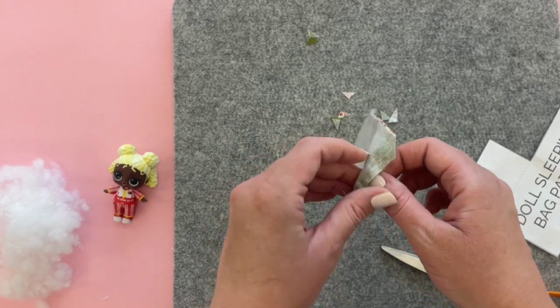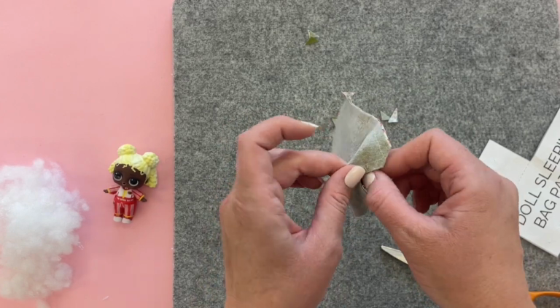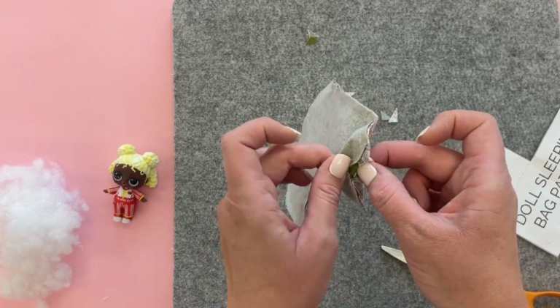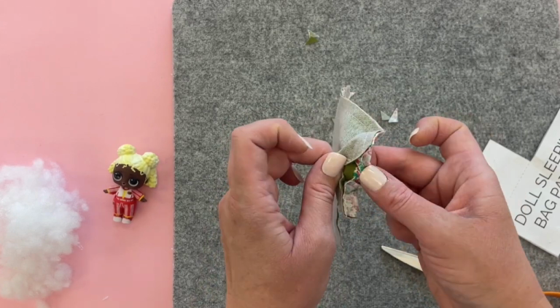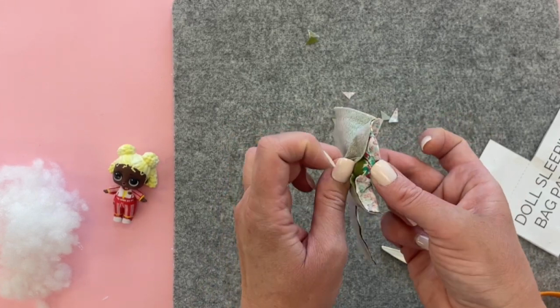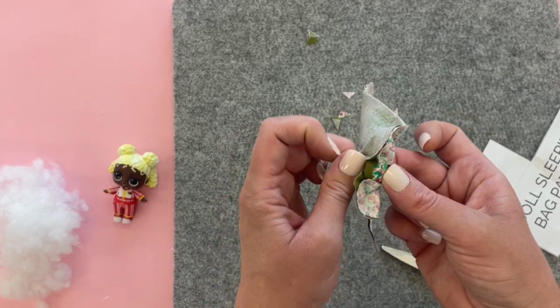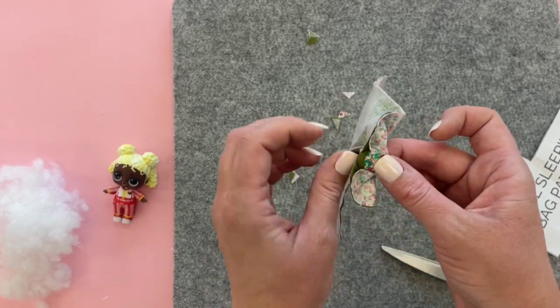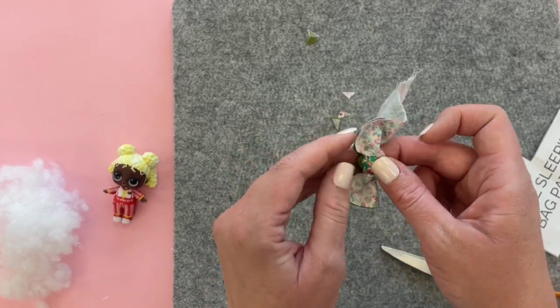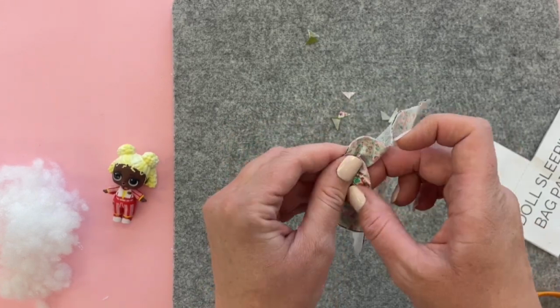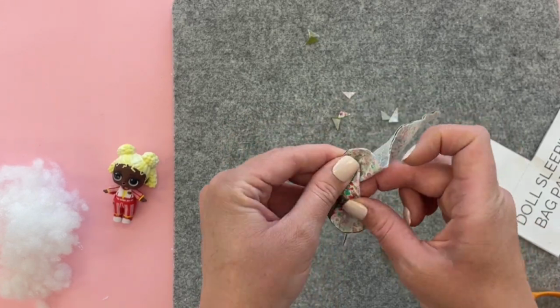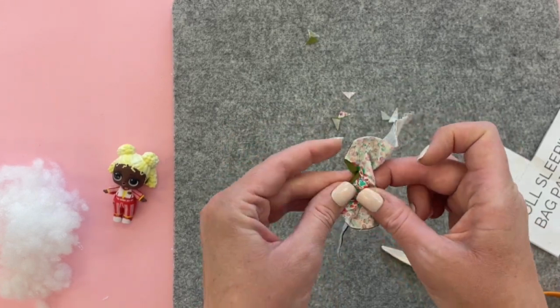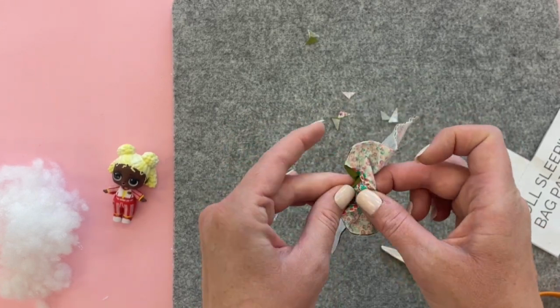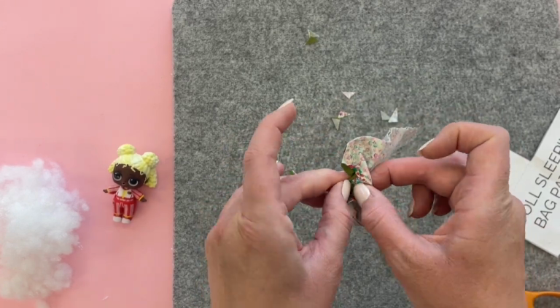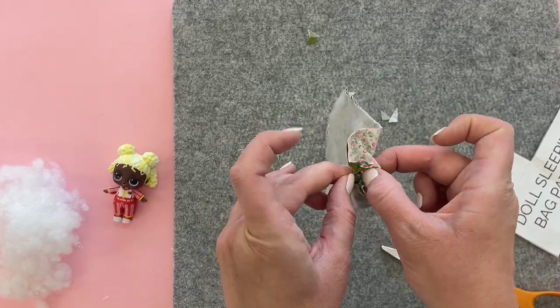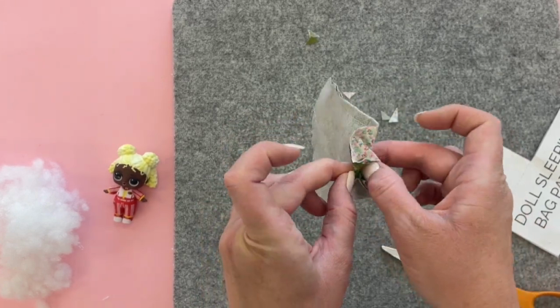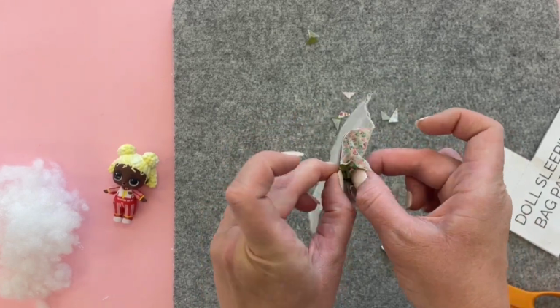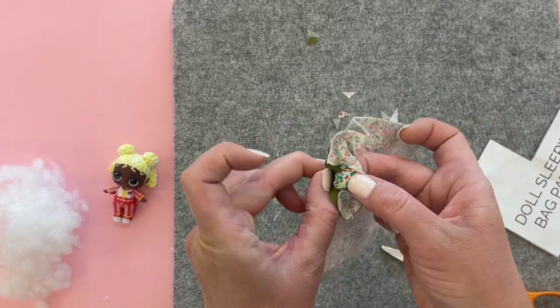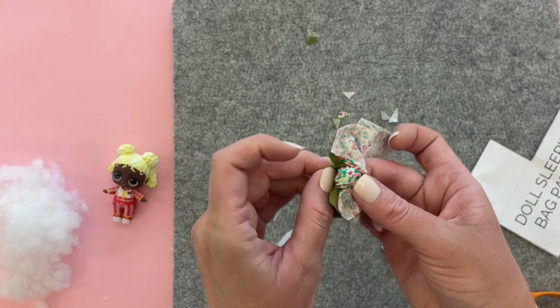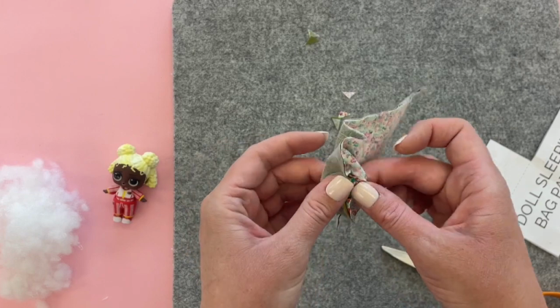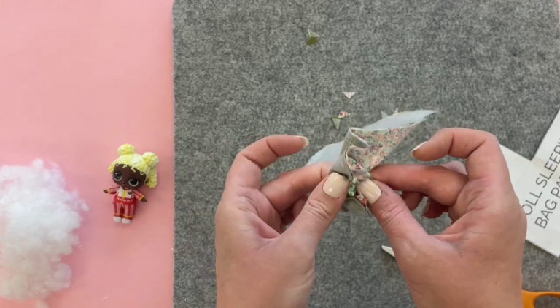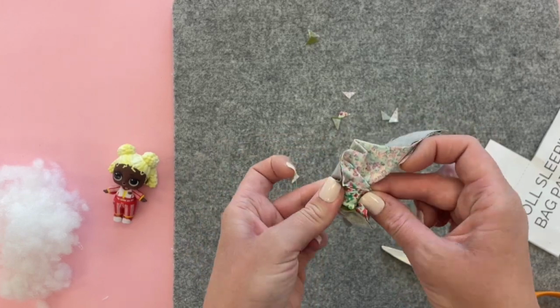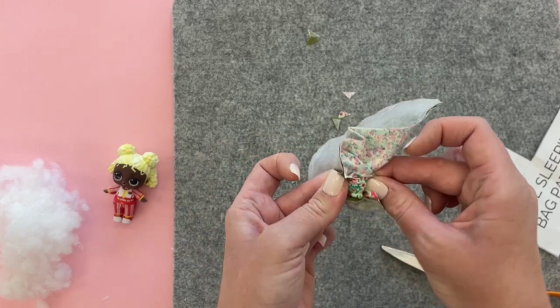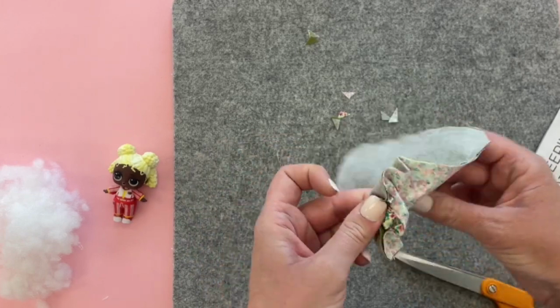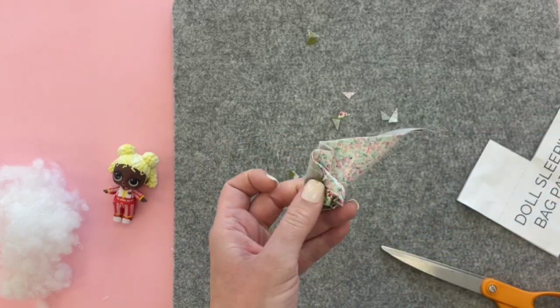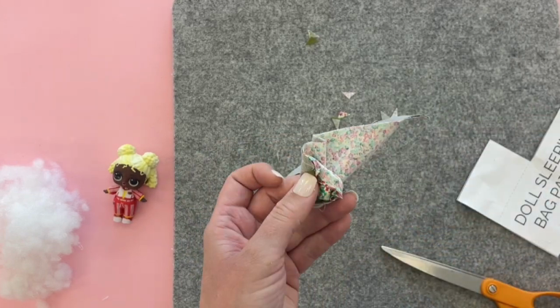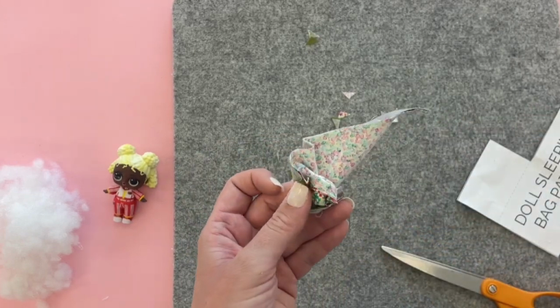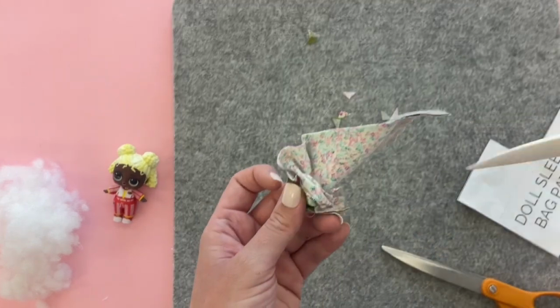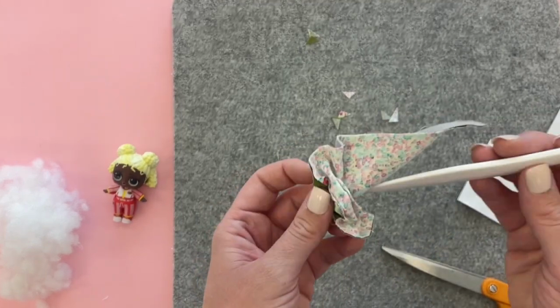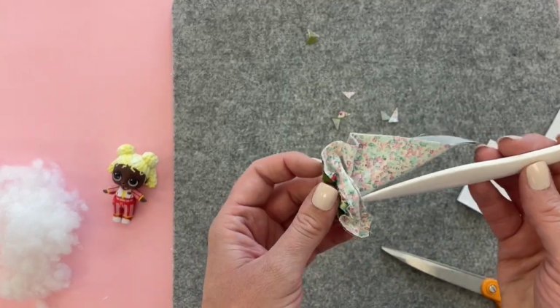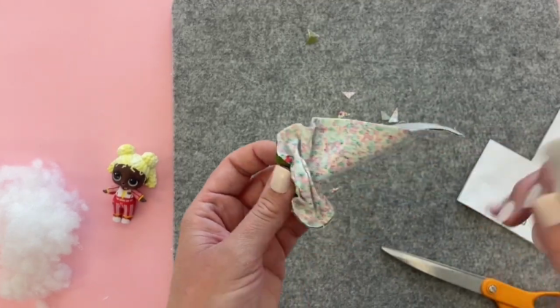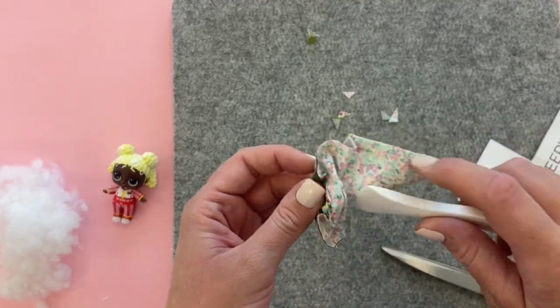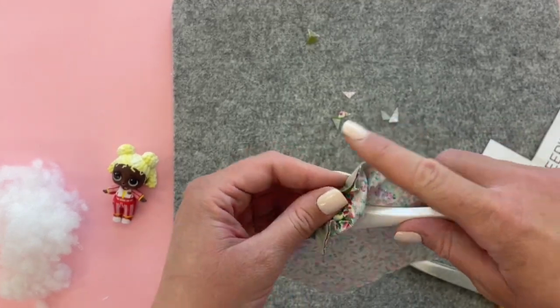Now we're going to use this little tiny hole to turn this right side out. It's a little tricky since the hole is small and it's a small project, but you can use a point turner or chopstick to help you.